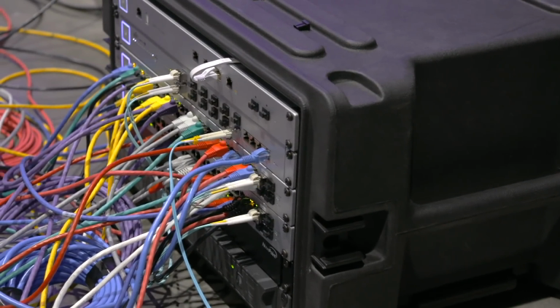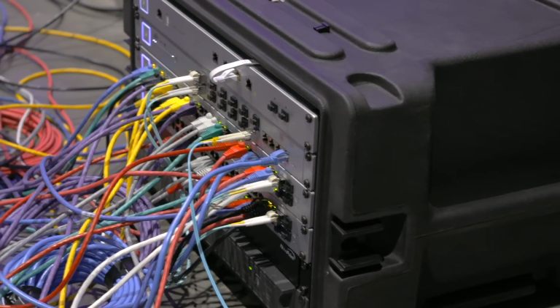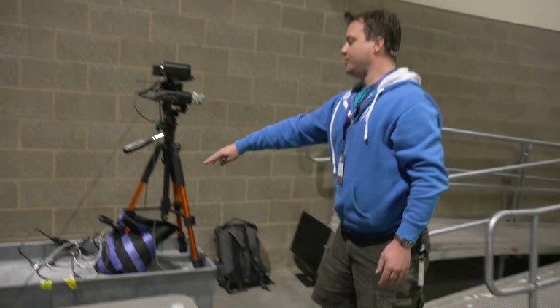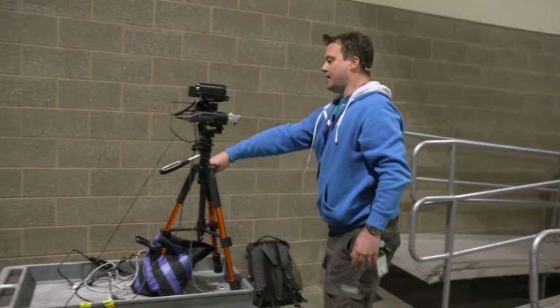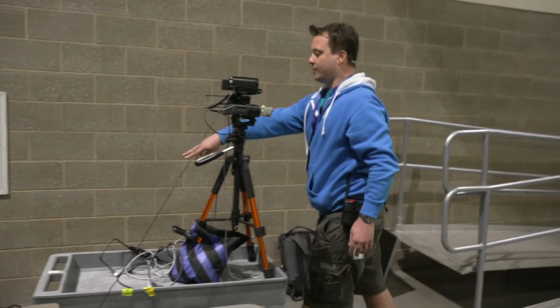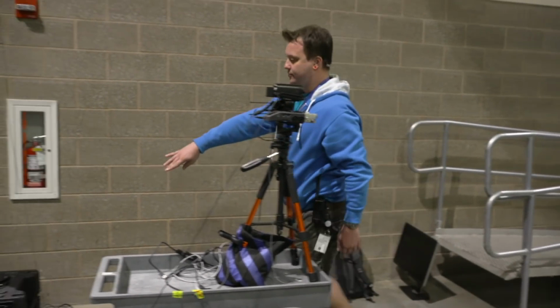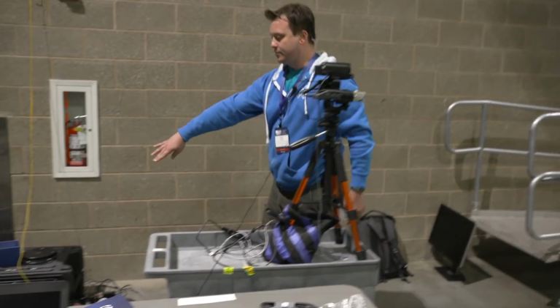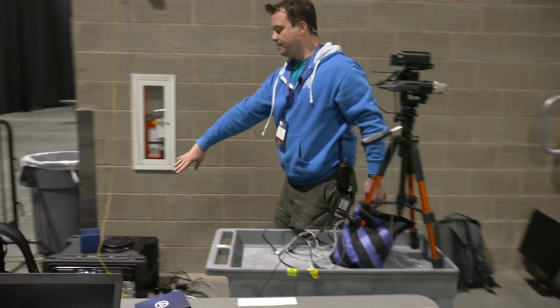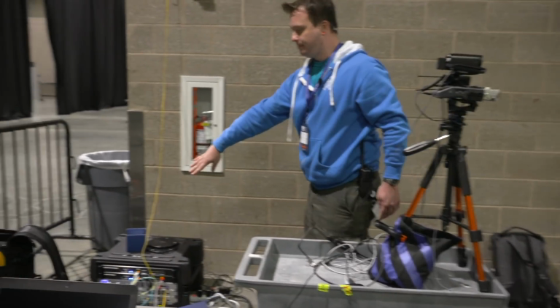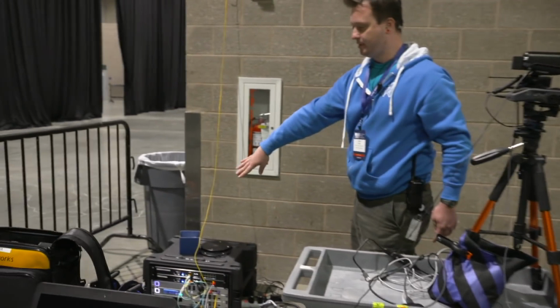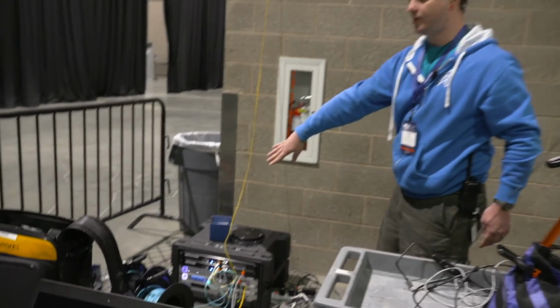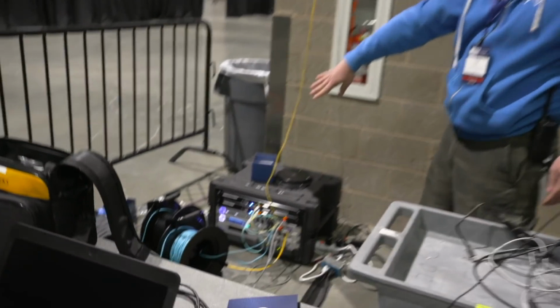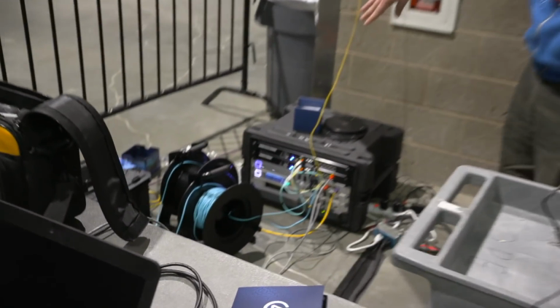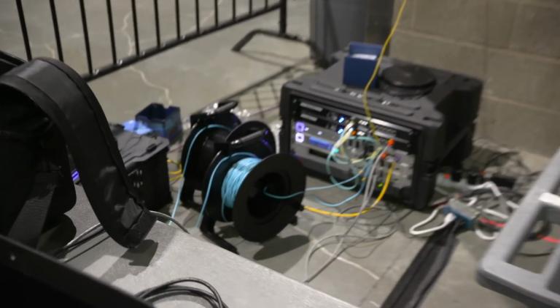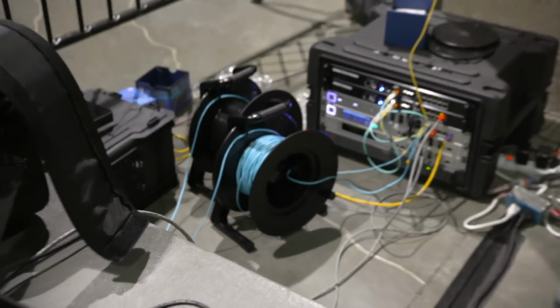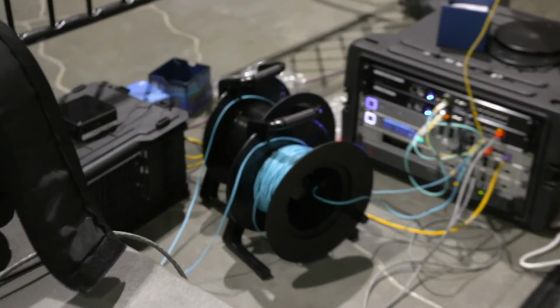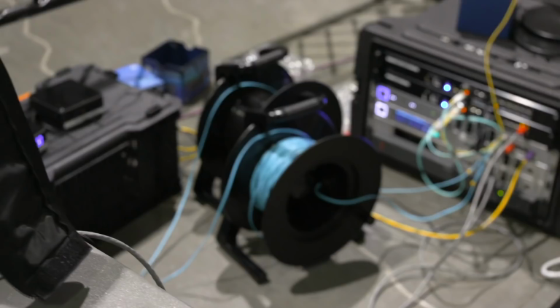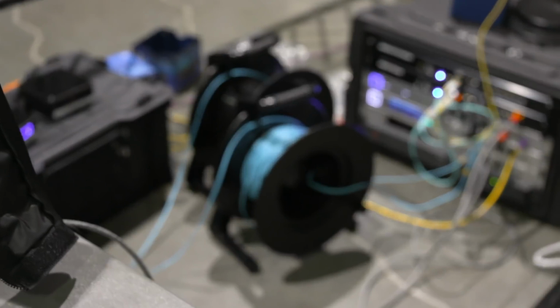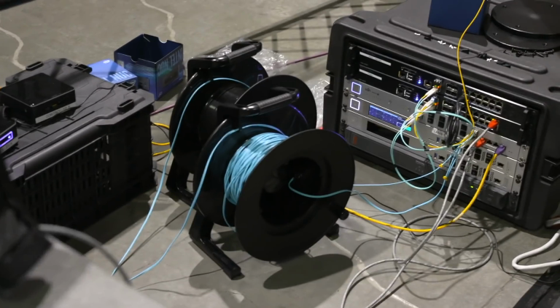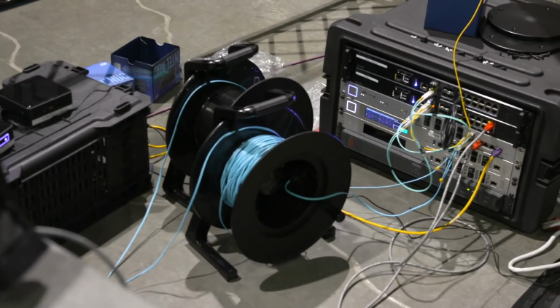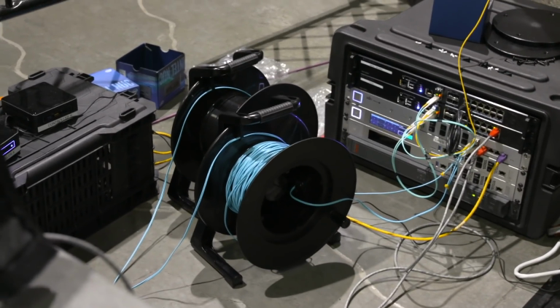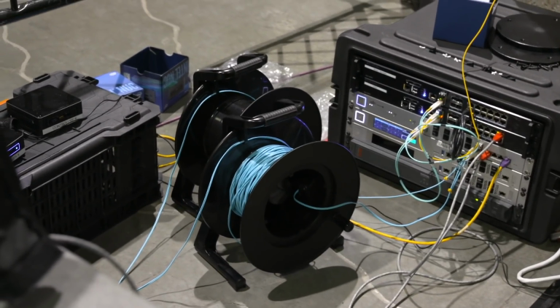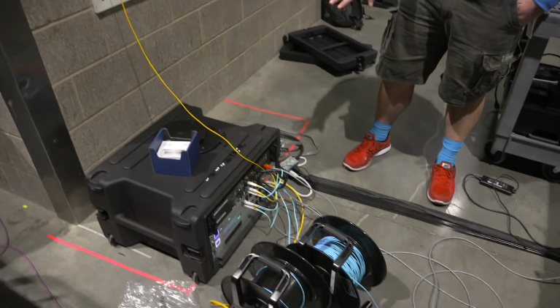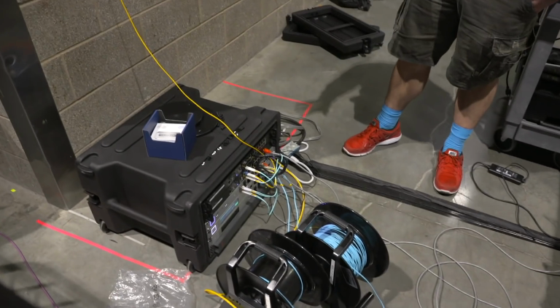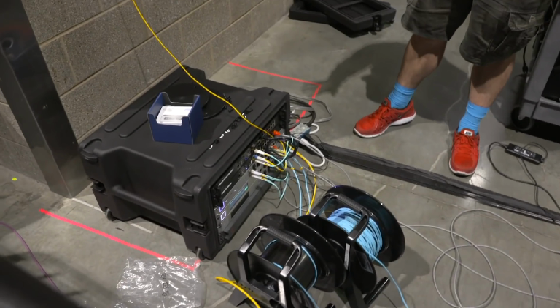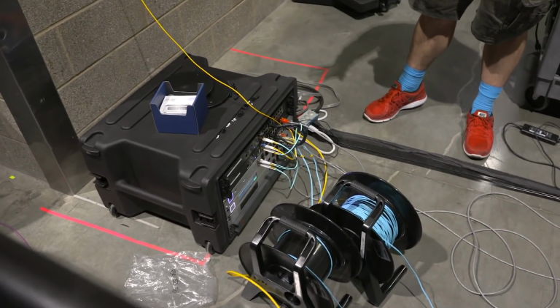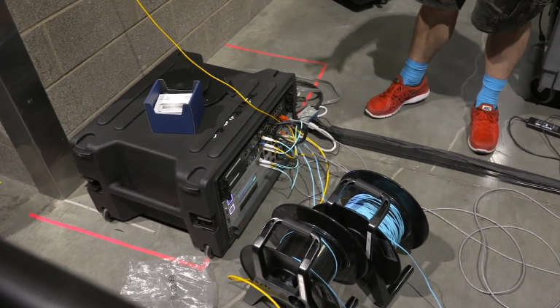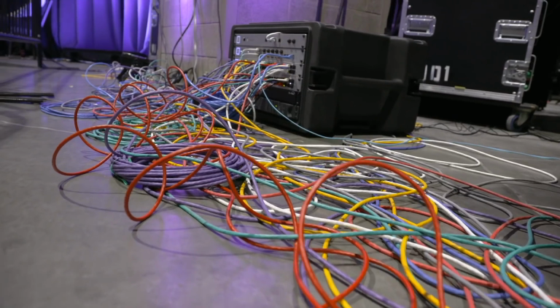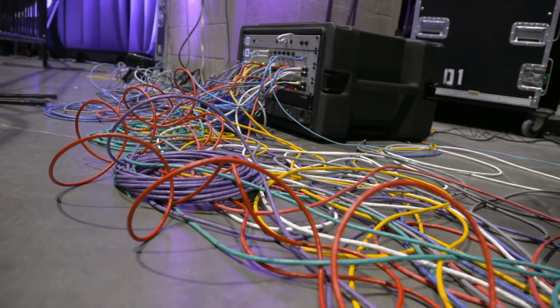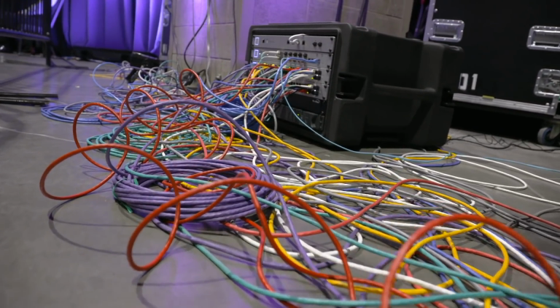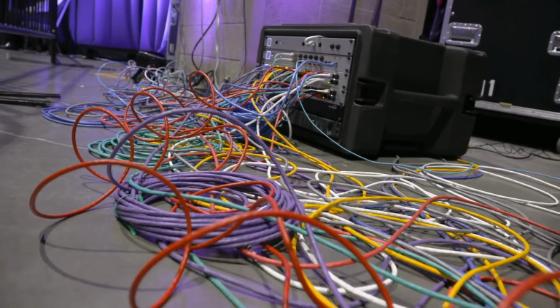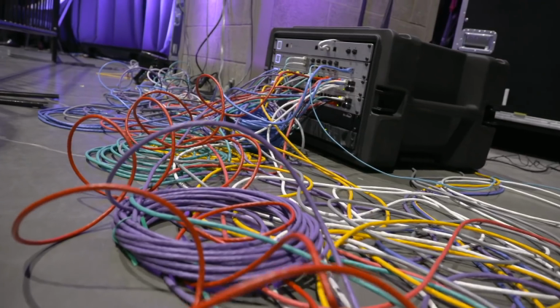And then these two aqua reels of cable just here — these roll out all of the internet to the left and right side of the auditorium. Everything comes through this box, and this is the box that watches everybody's traffic.